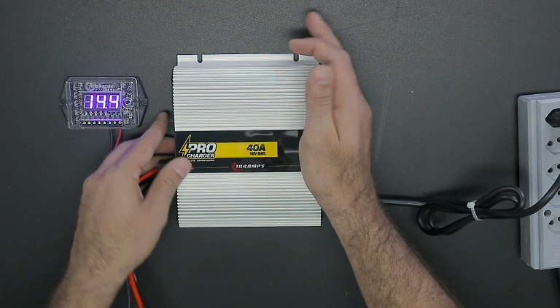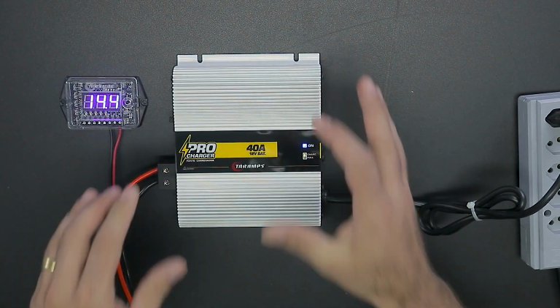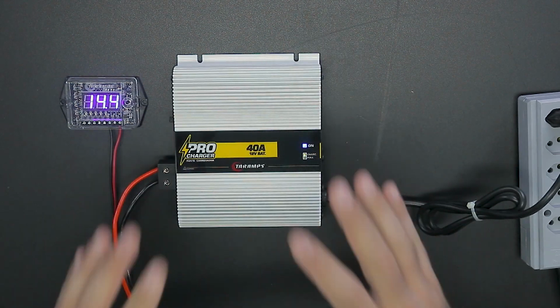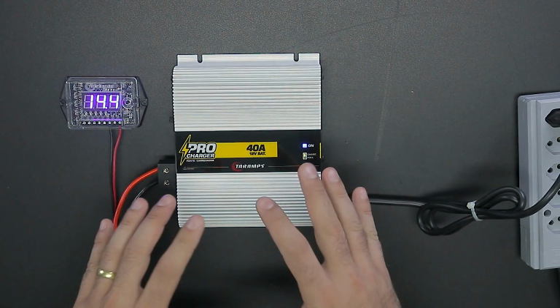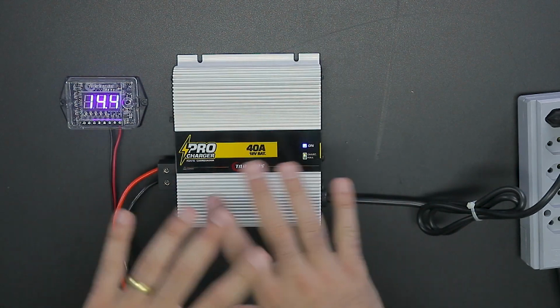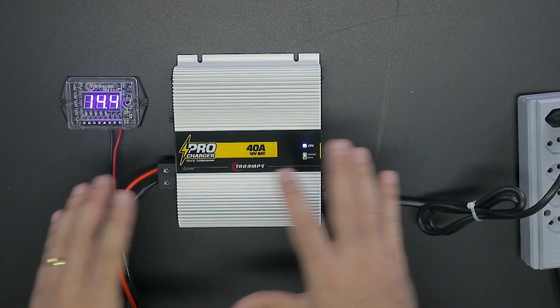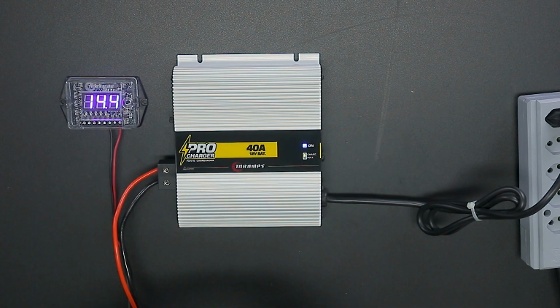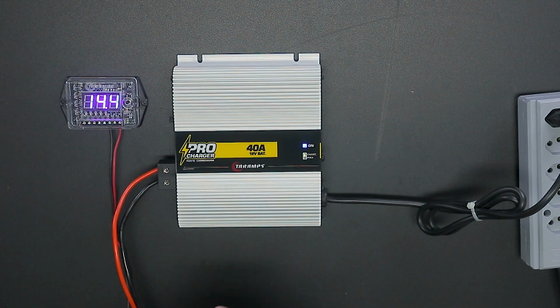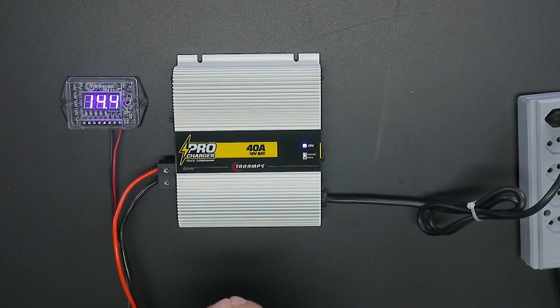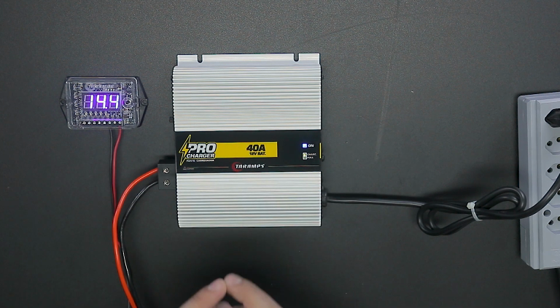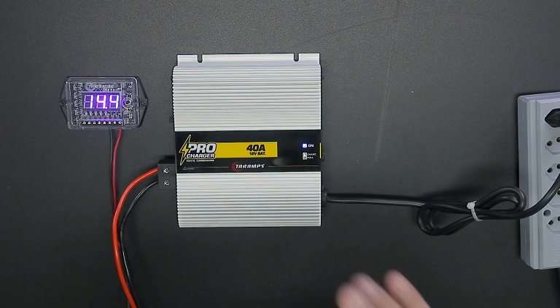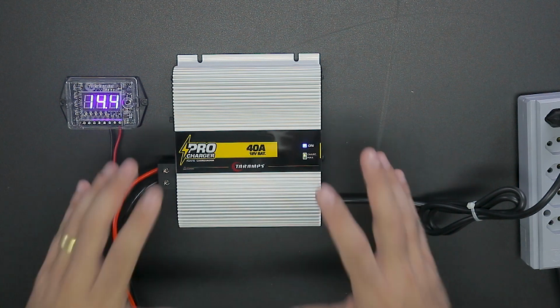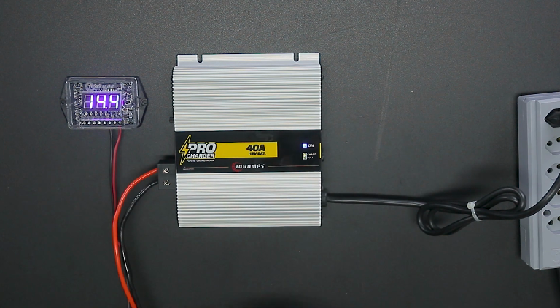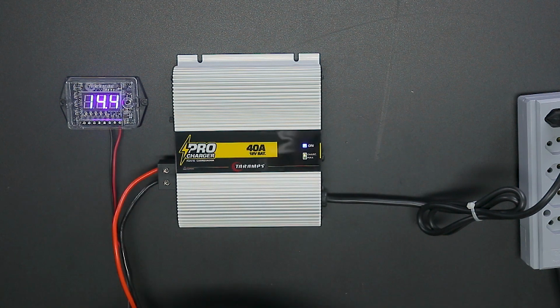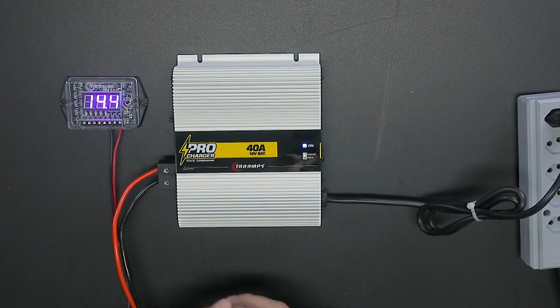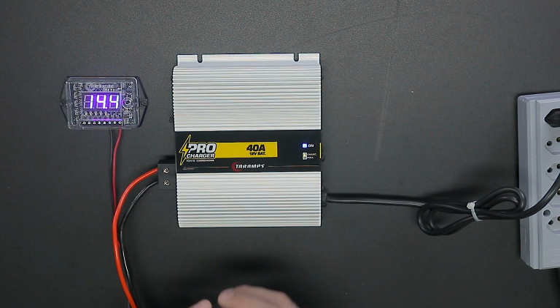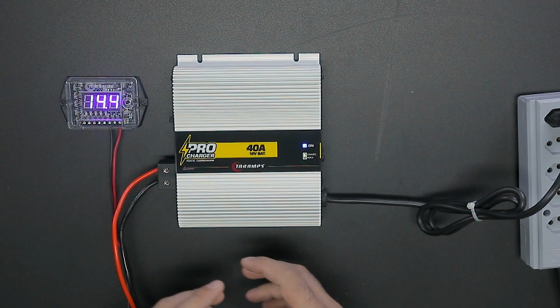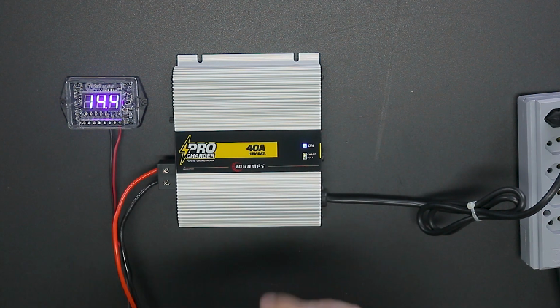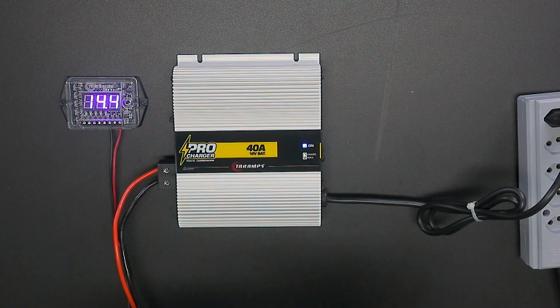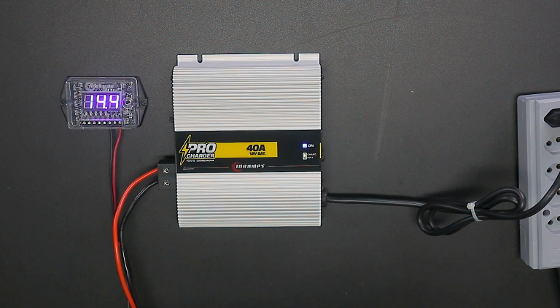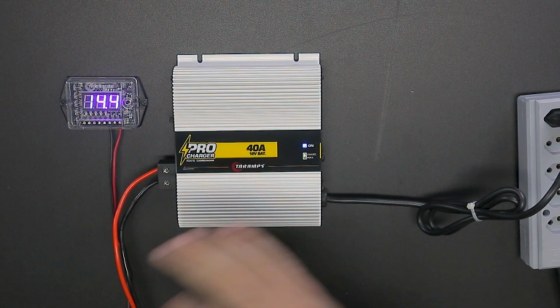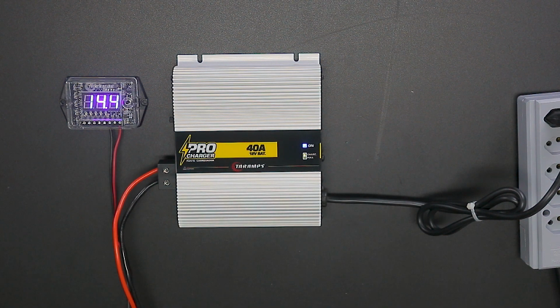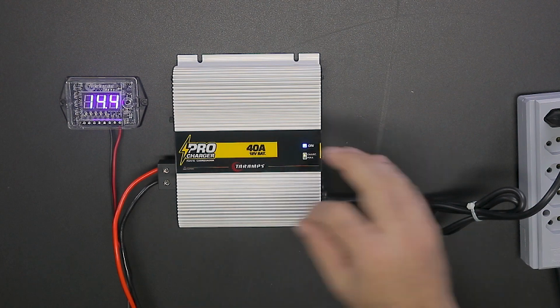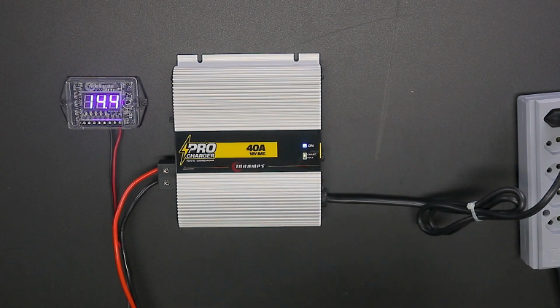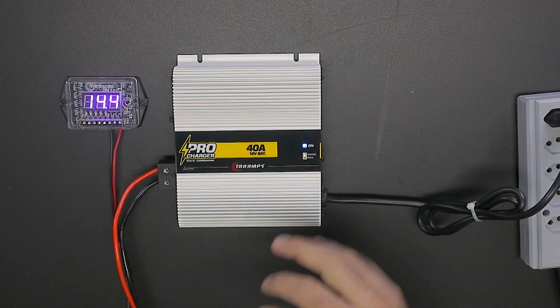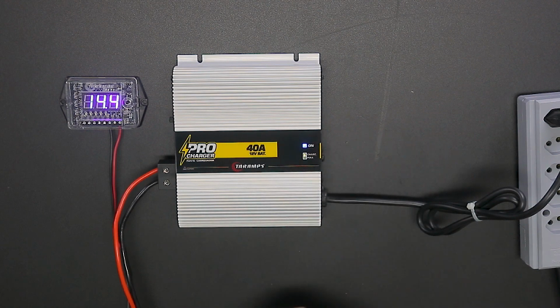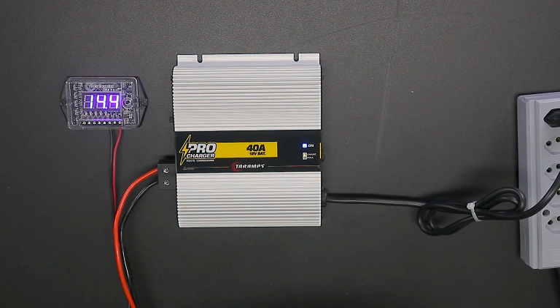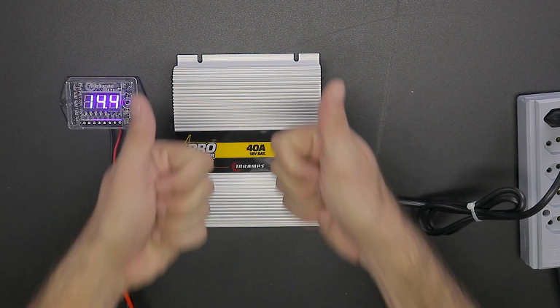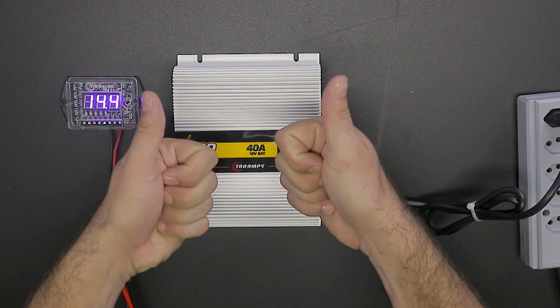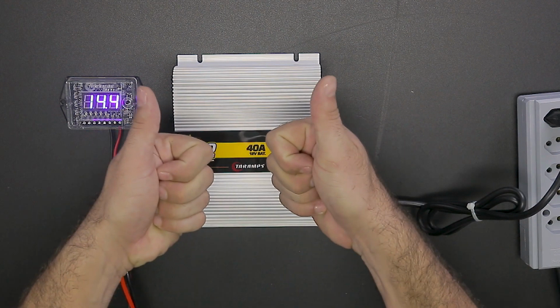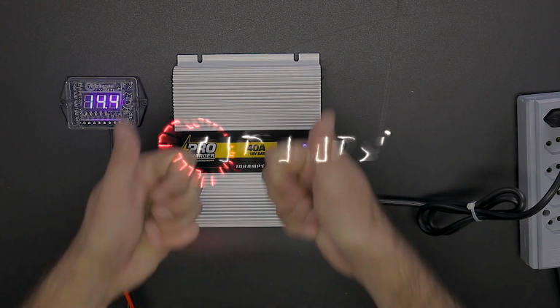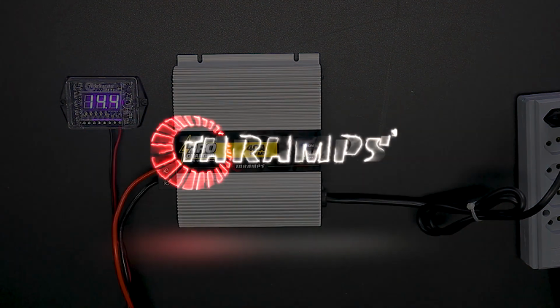It's an awesome power supply guys, a very nice addition to your system. If you enjoyed watching this video, leave a like, and if you have any doubts, leave a comment below. Thank you for watching, and I'll see you in the next video.